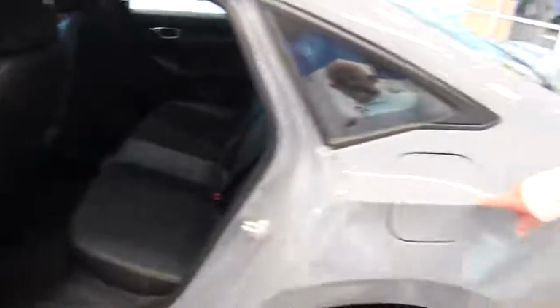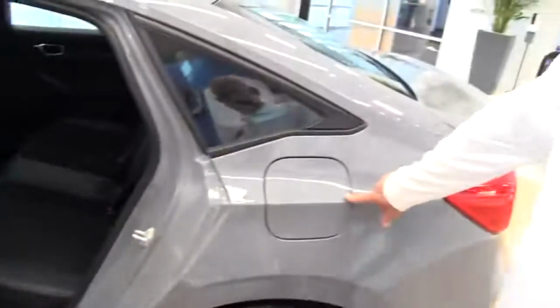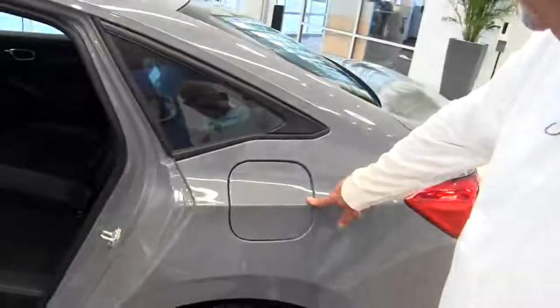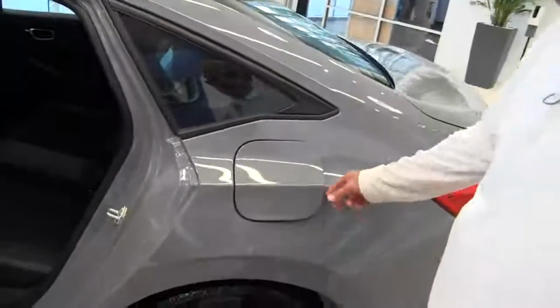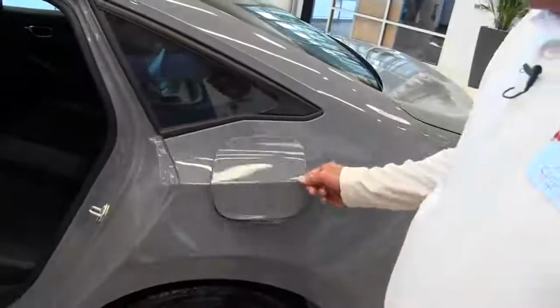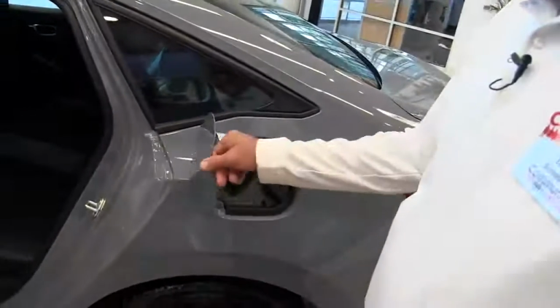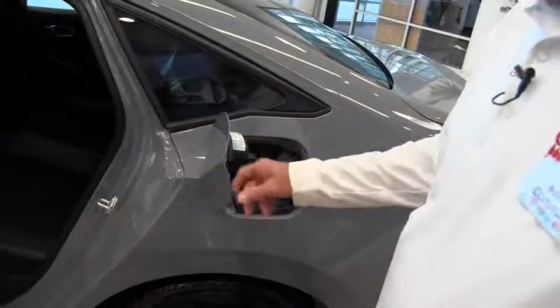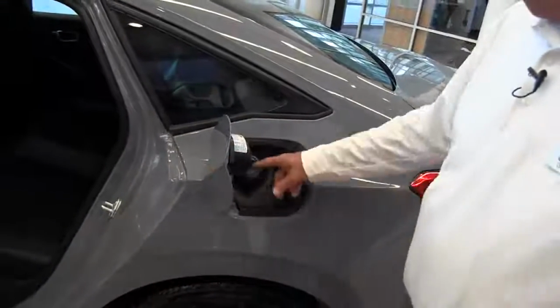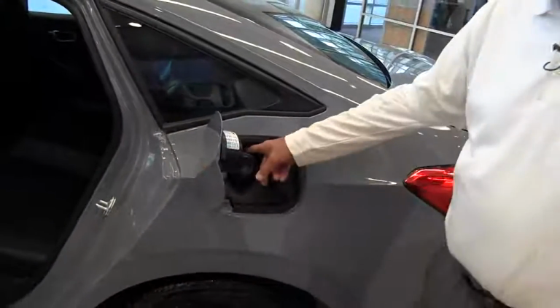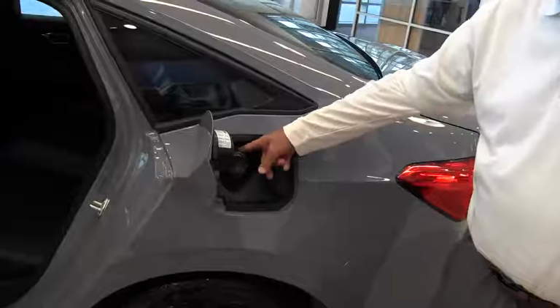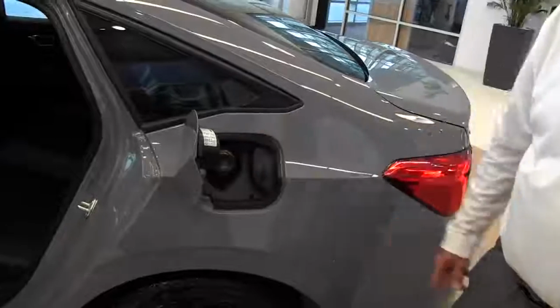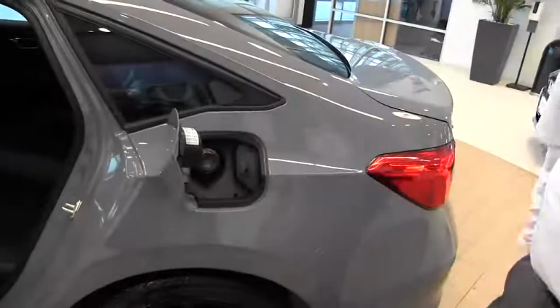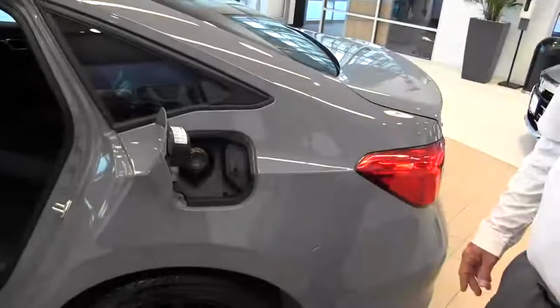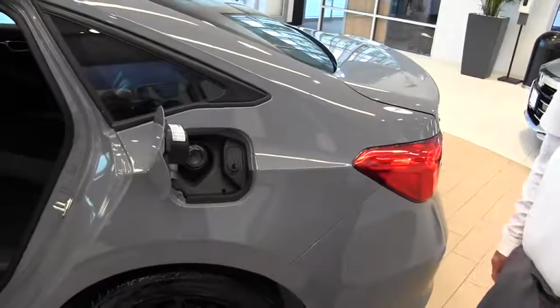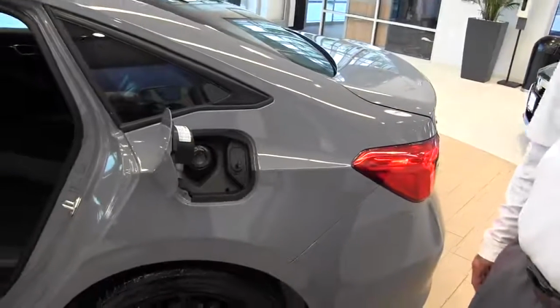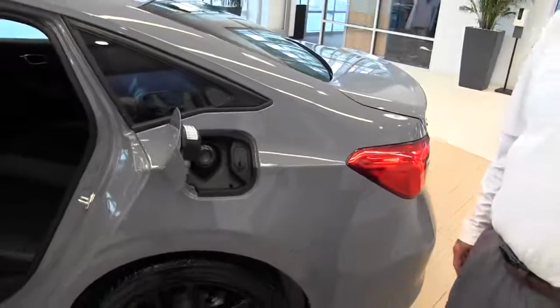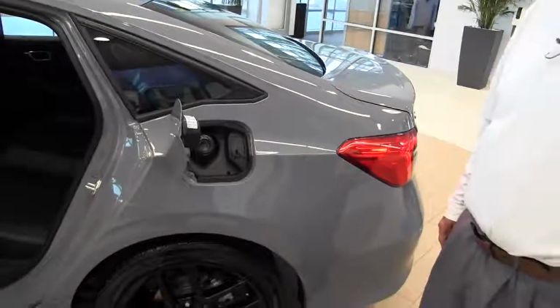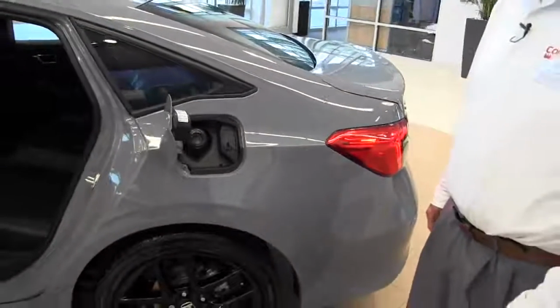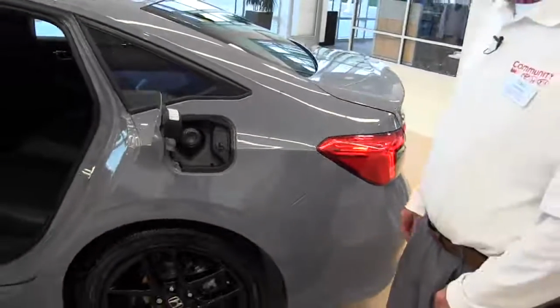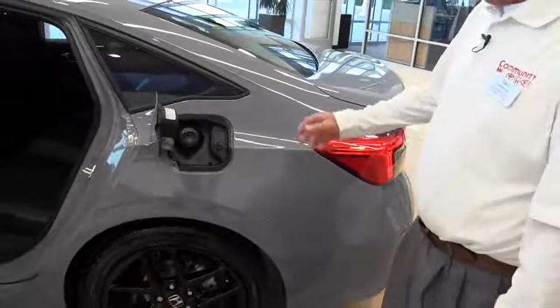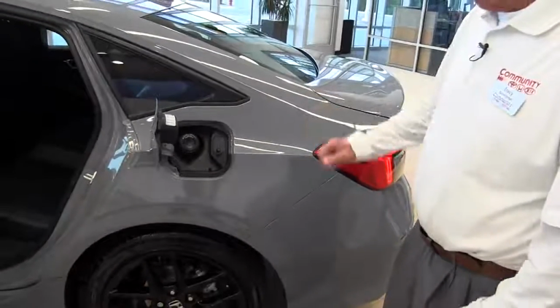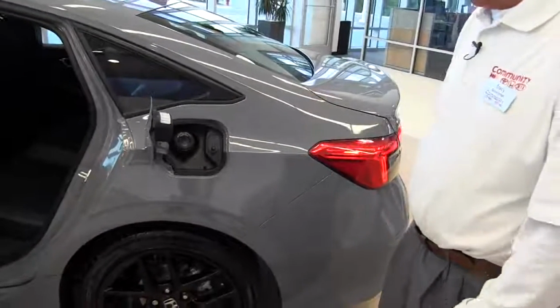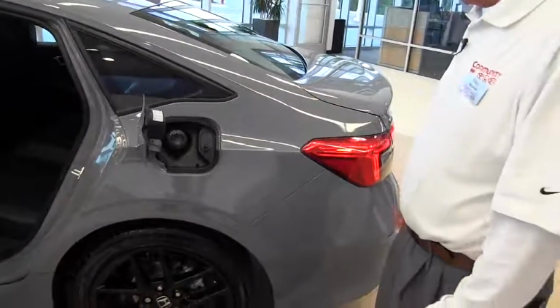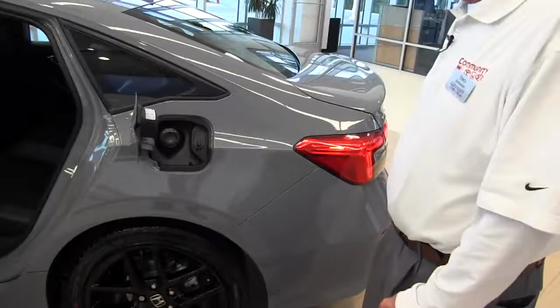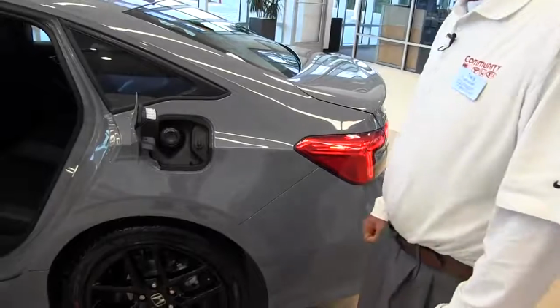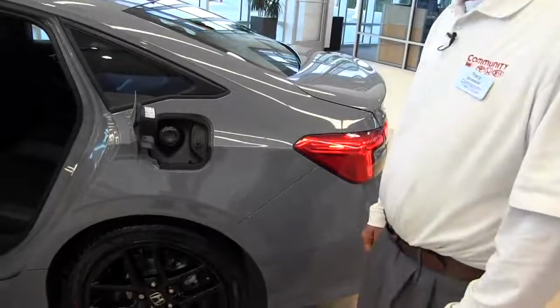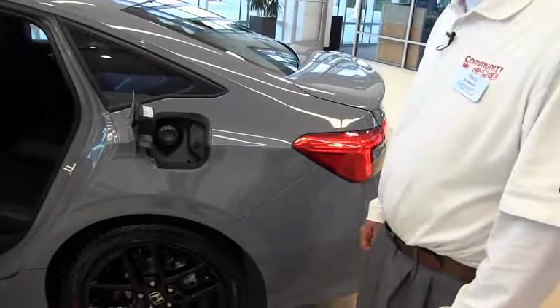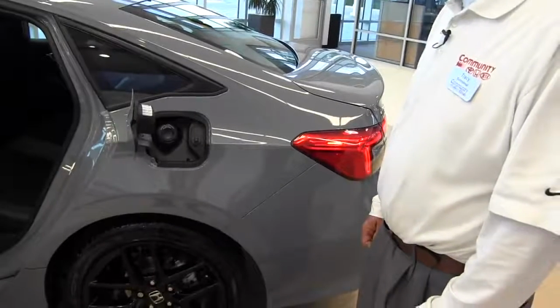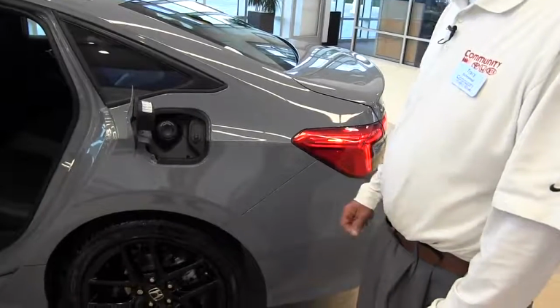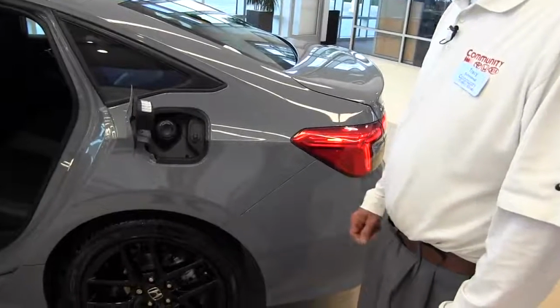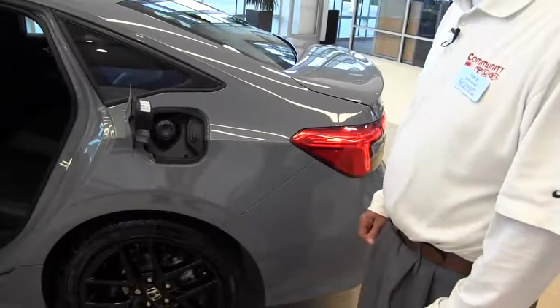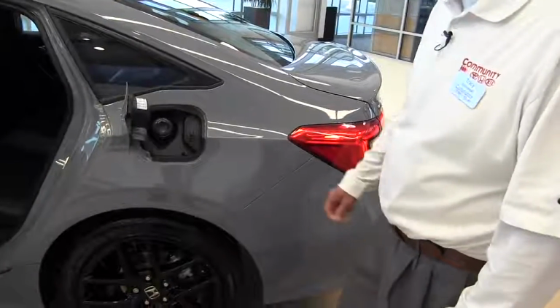On the gas cap you simply push. It's a capless fuel system where you don't have to worry about whether you've tightened your gas cap good enough or not, so the light will not come on.